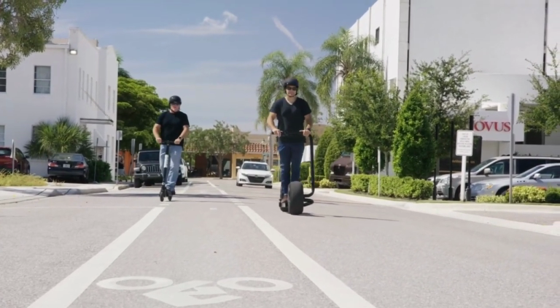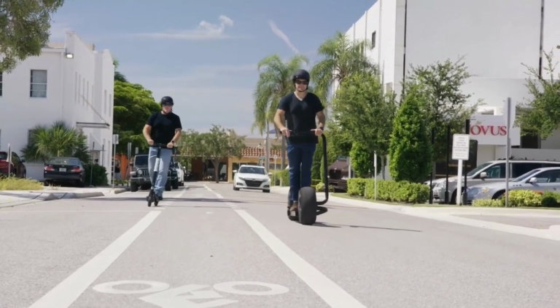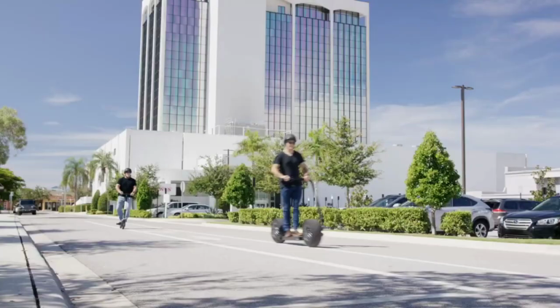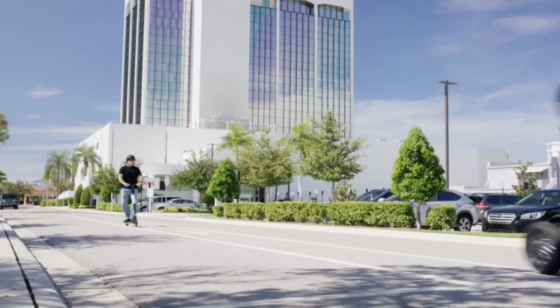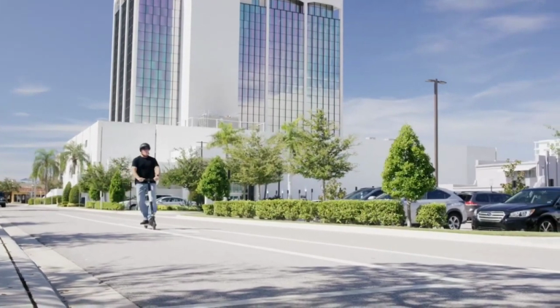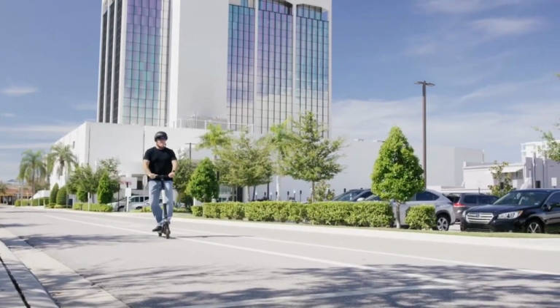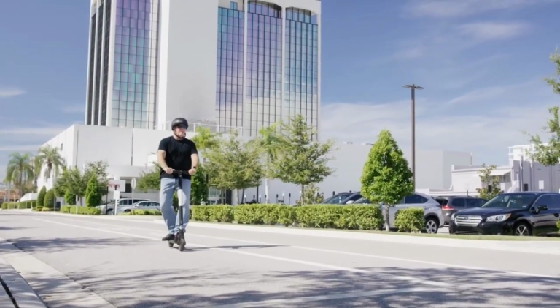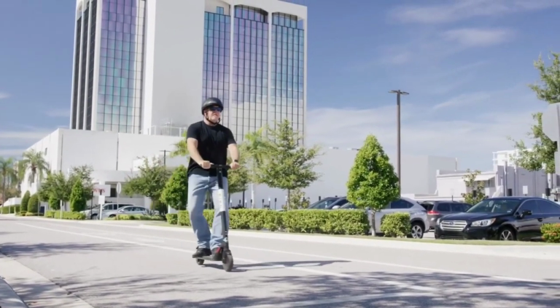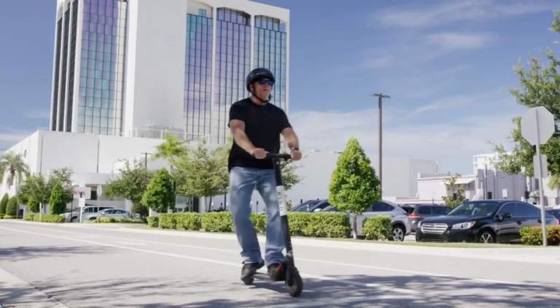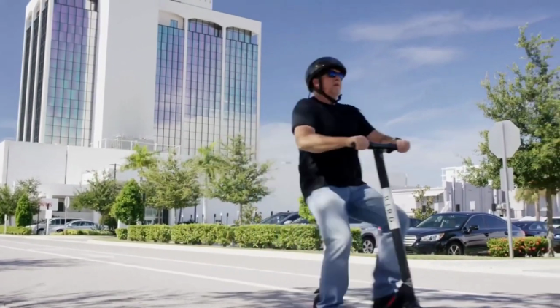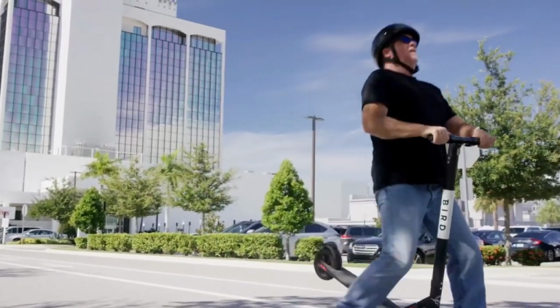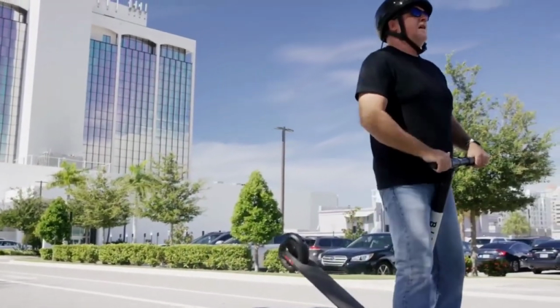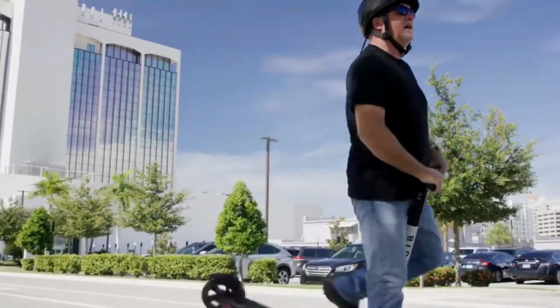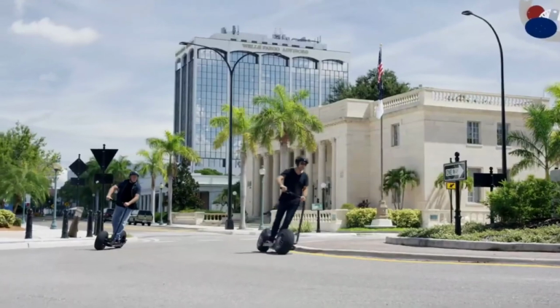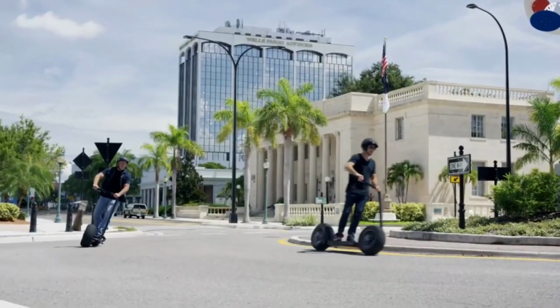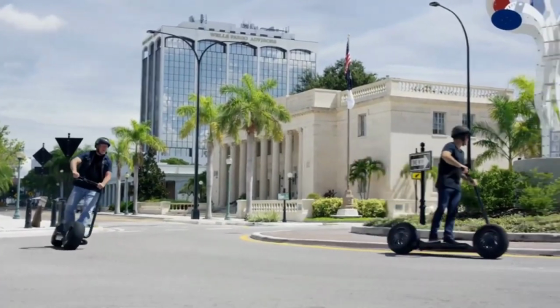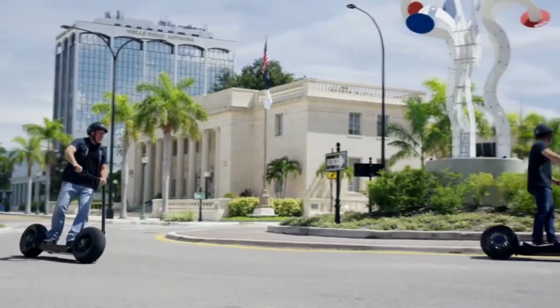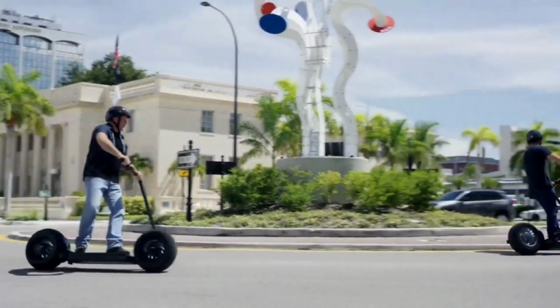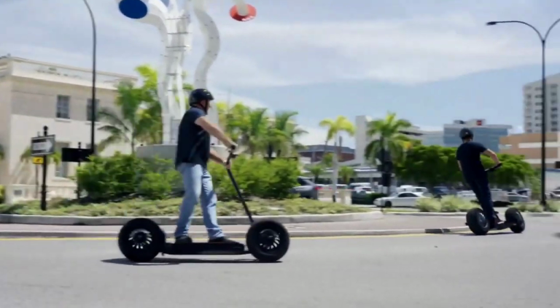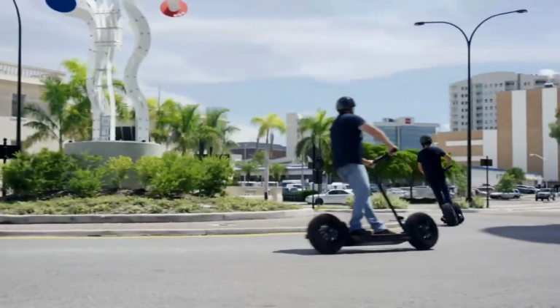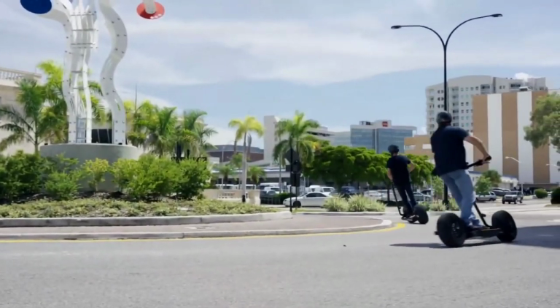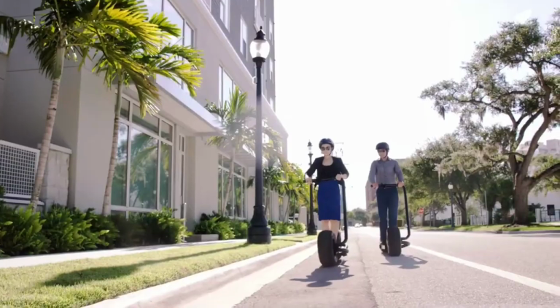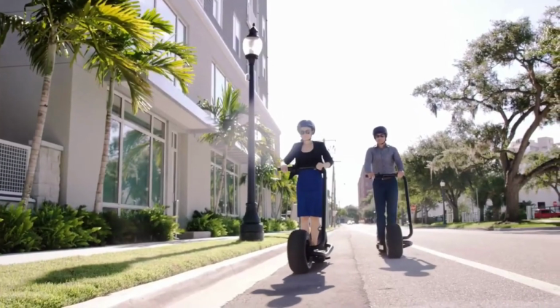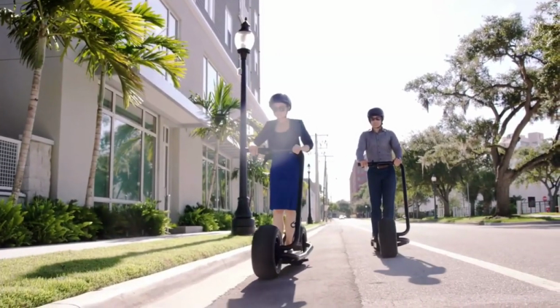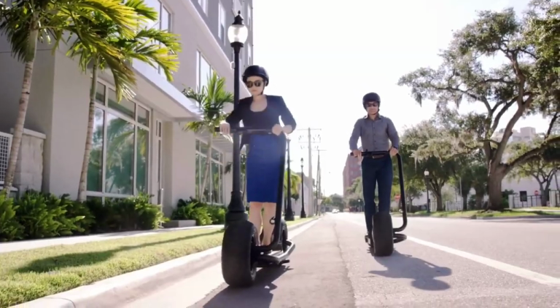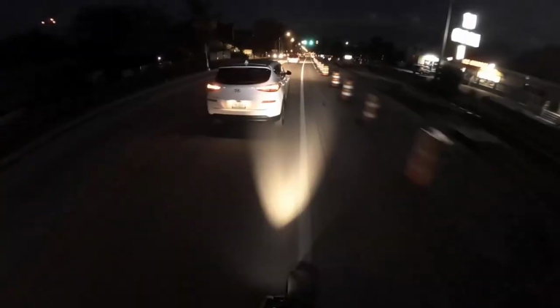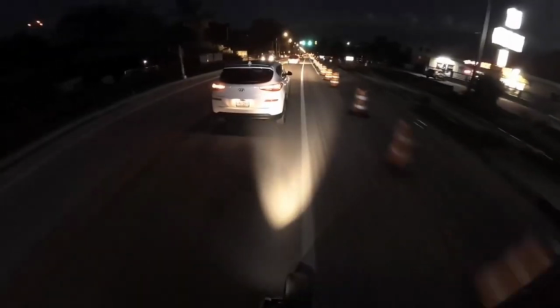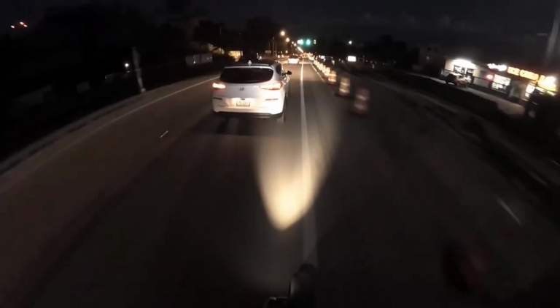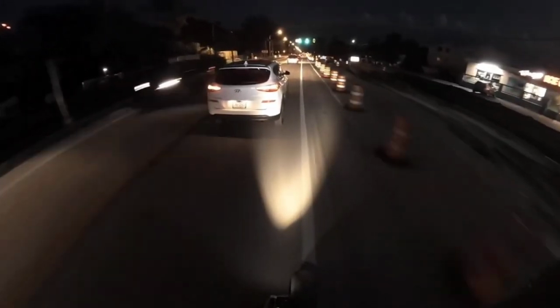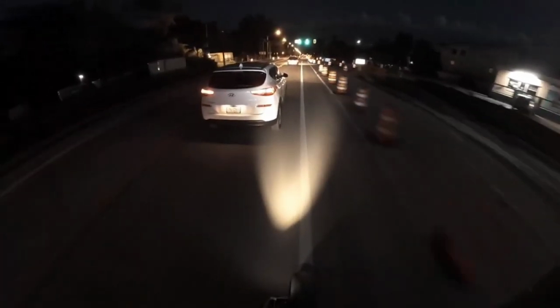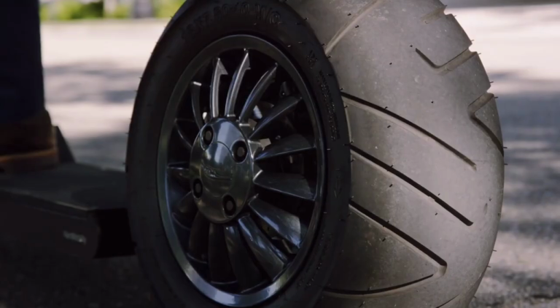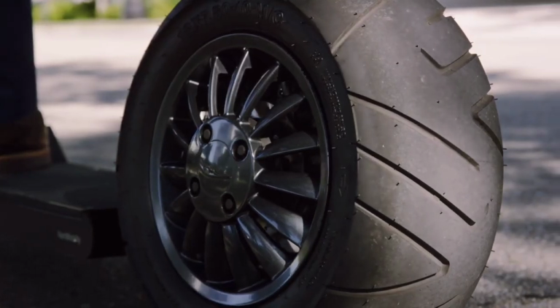An outstanding example of how style and performance can coexist, the Stator LE combines the best of both worlds. The surroundings become a kaleidoscope of speed and liberation as you ascend onto its platform and modulate the throttle. Those who are design-aware, trendsetters,